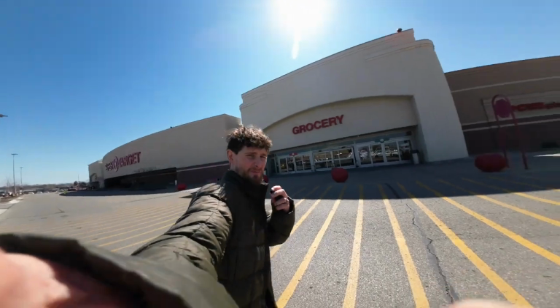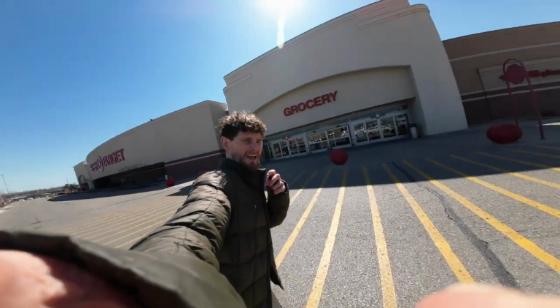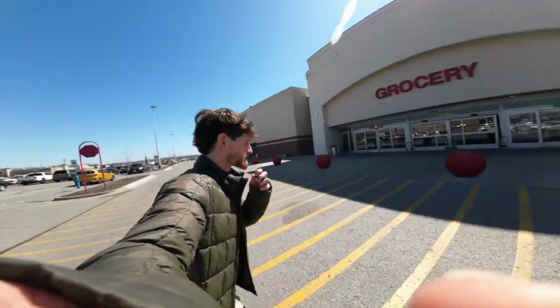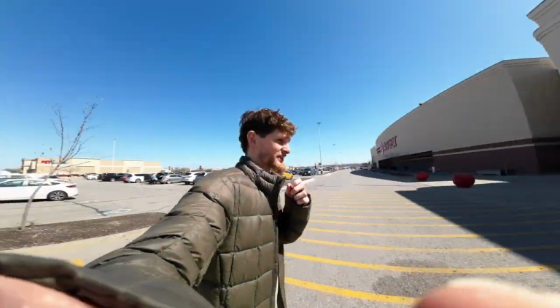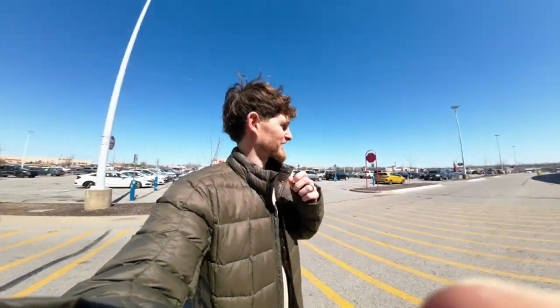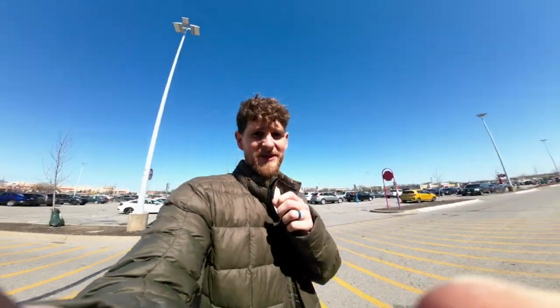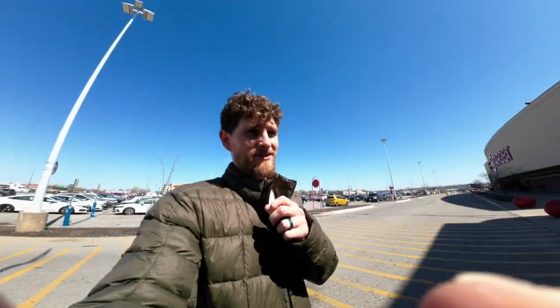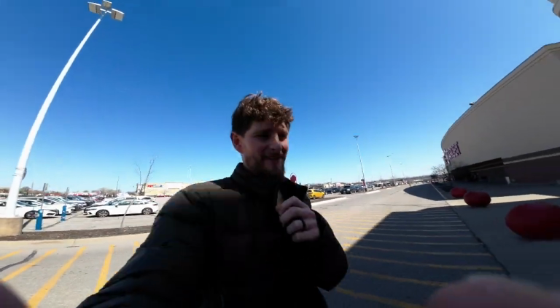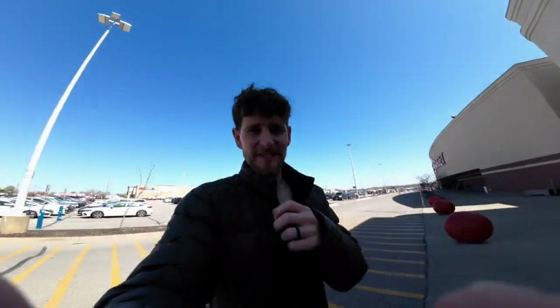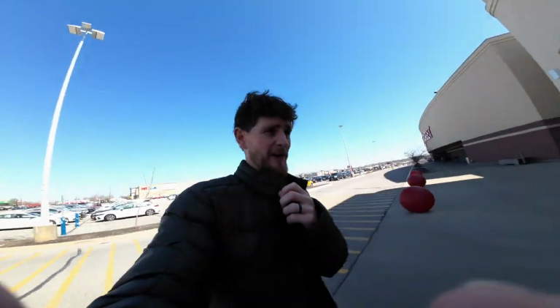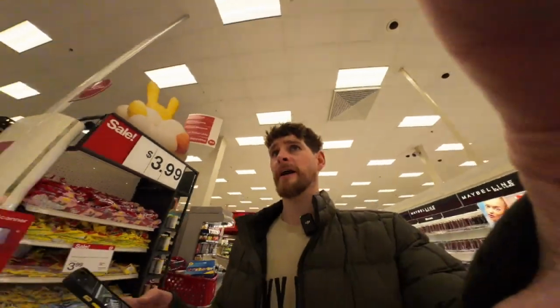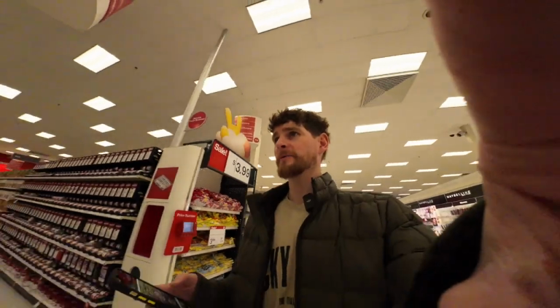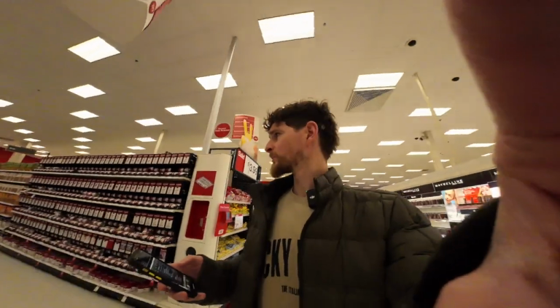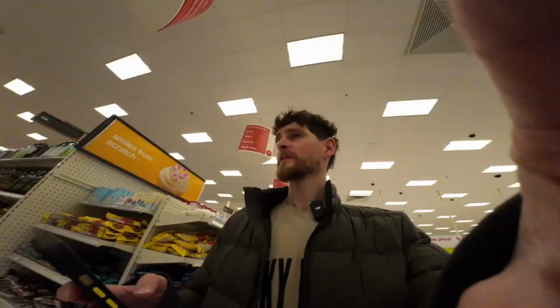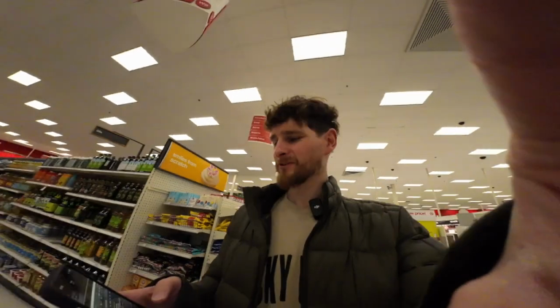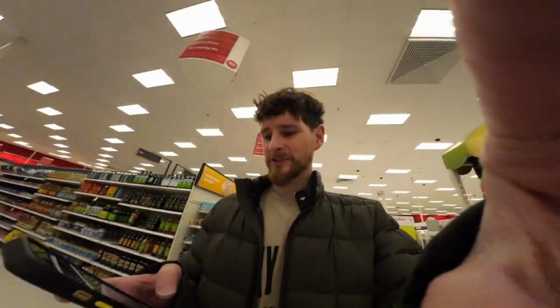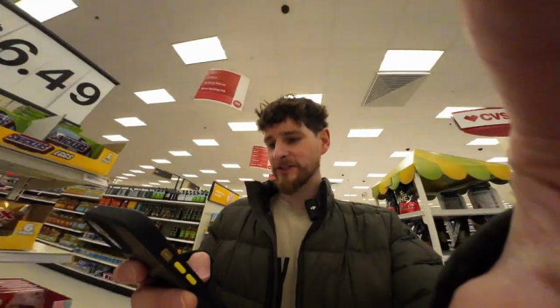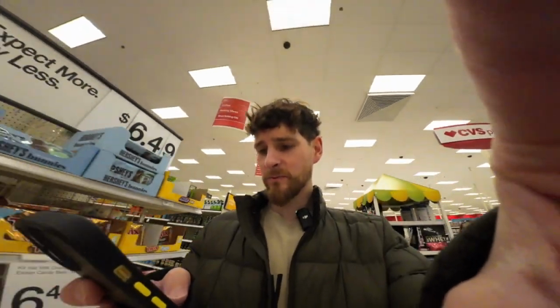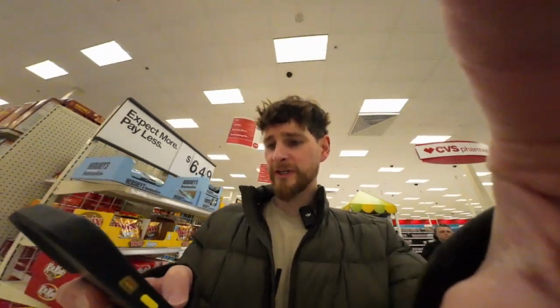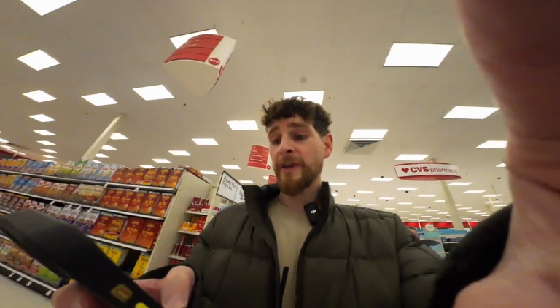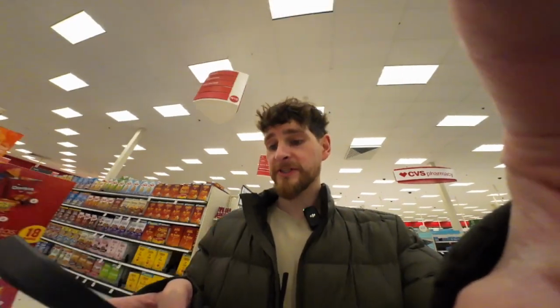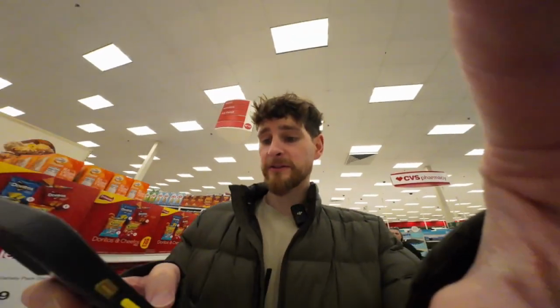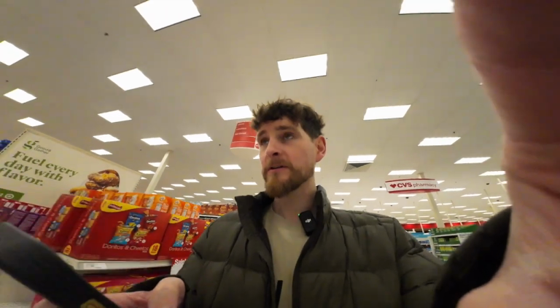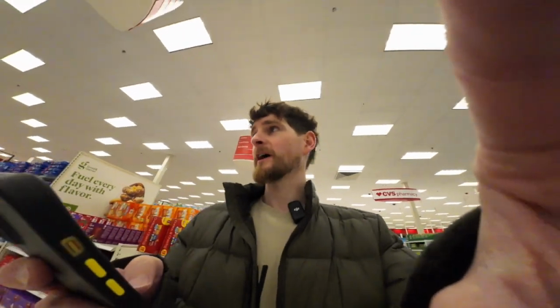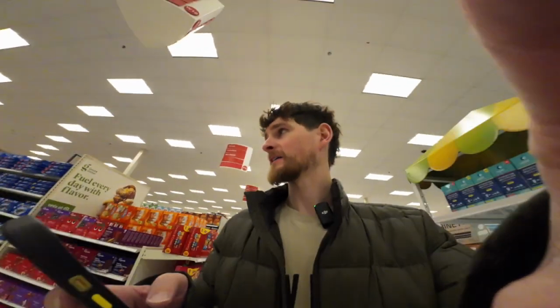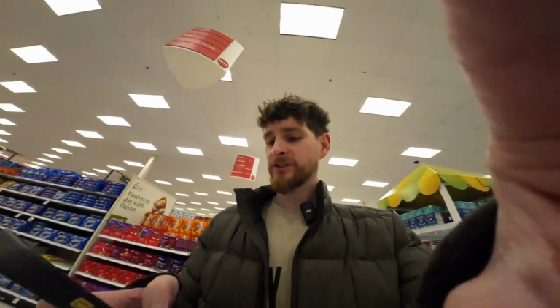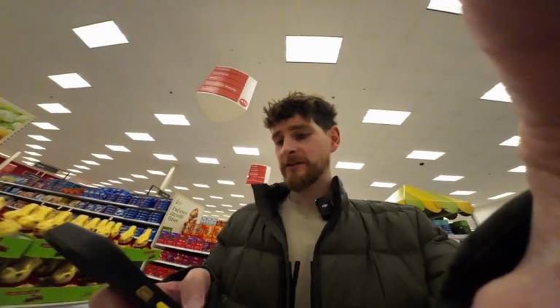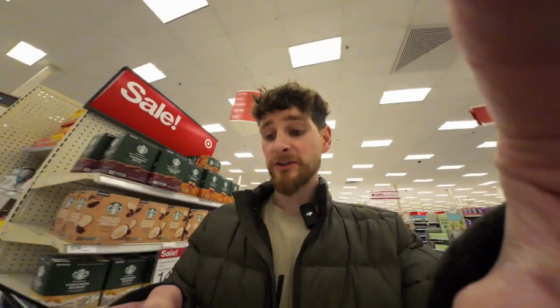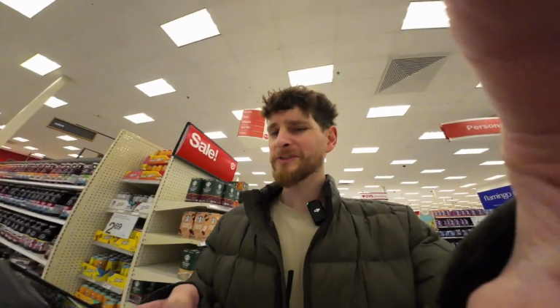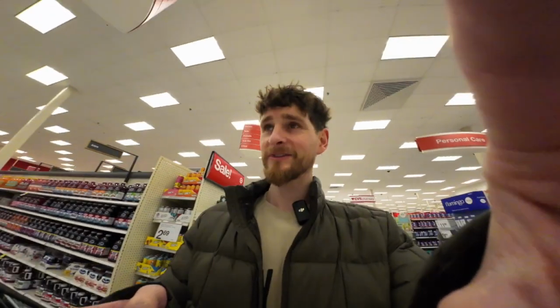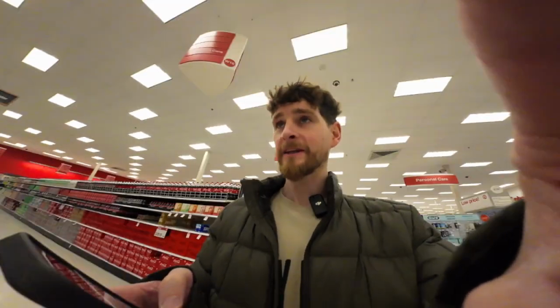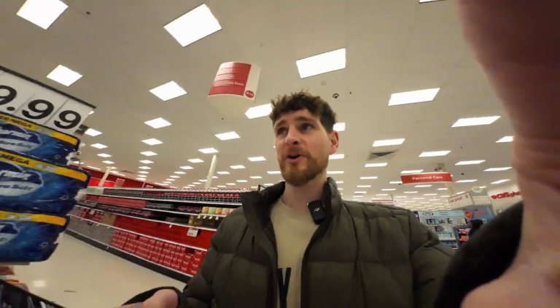I haven't washed my hair in 300 days, so let's get the bits we need to try making some sea salt spray. A cup of warm water — there's actually really not much to it. It's just warm water, all-natural sea salt, aloe vera gel, some essential oils if you want to, and a spray bottle.